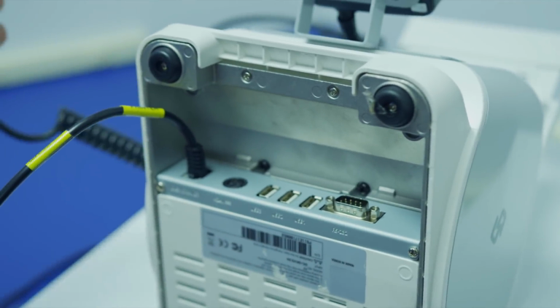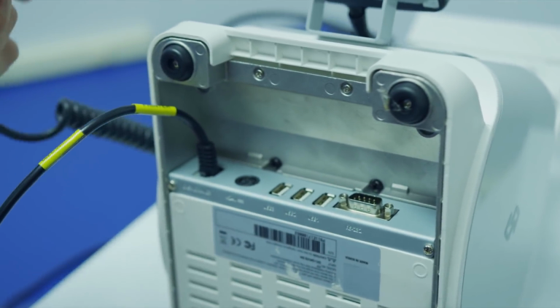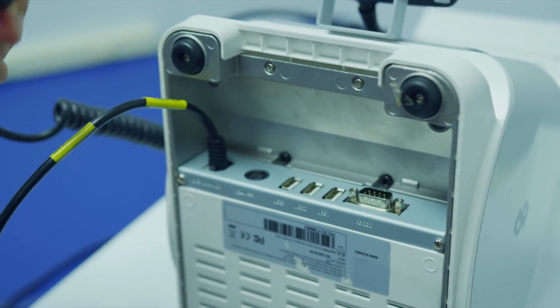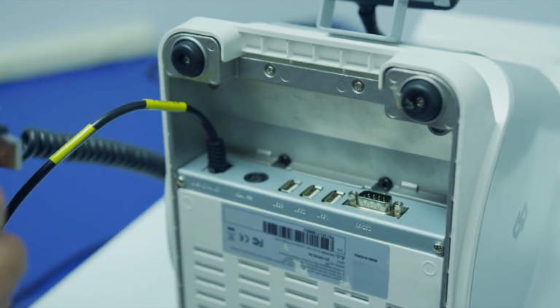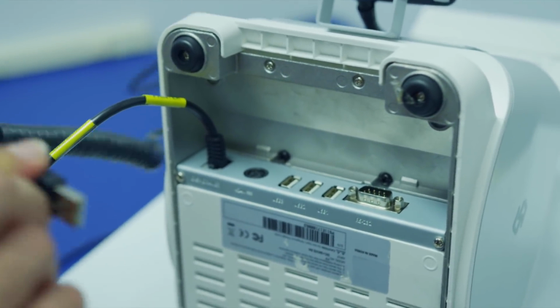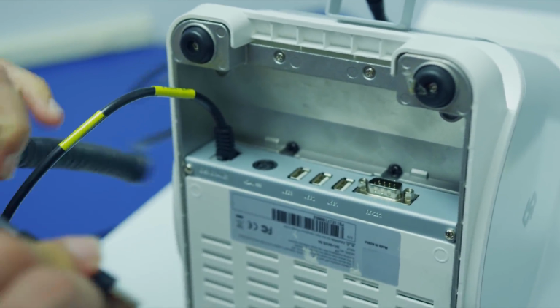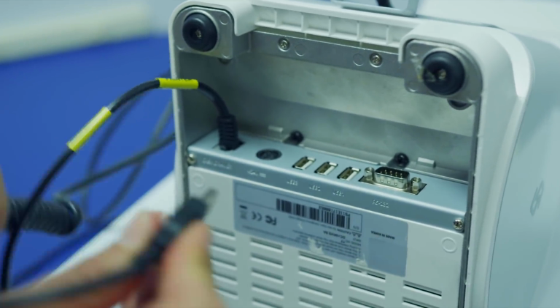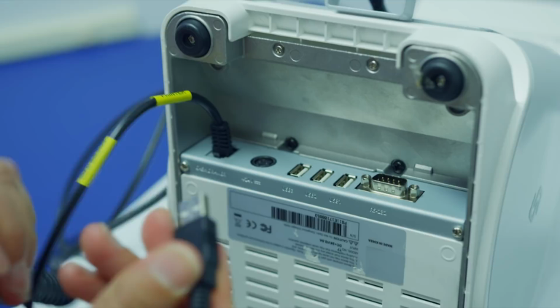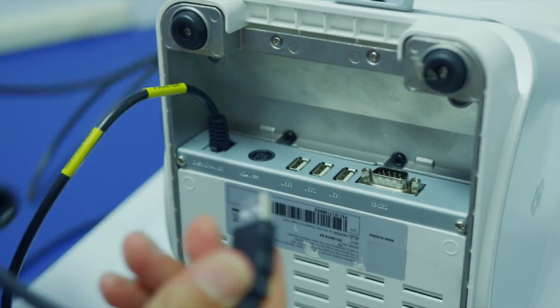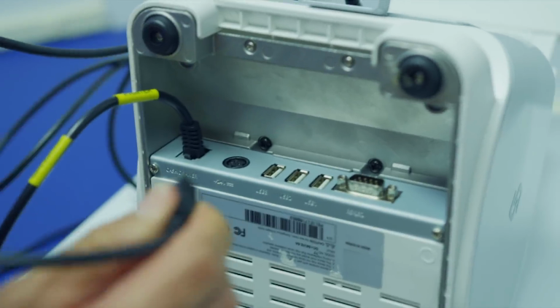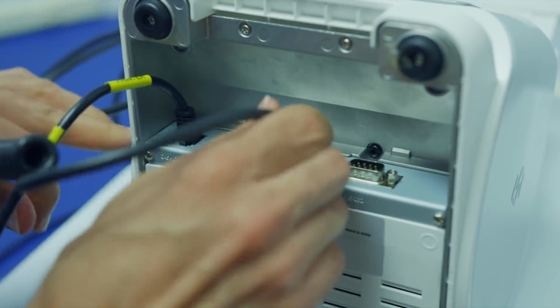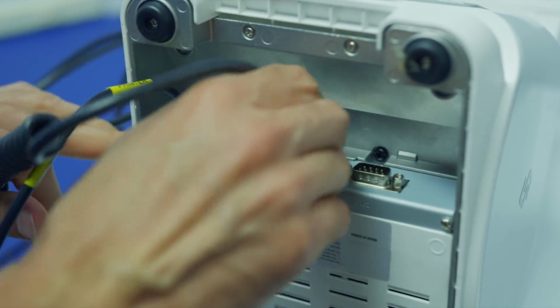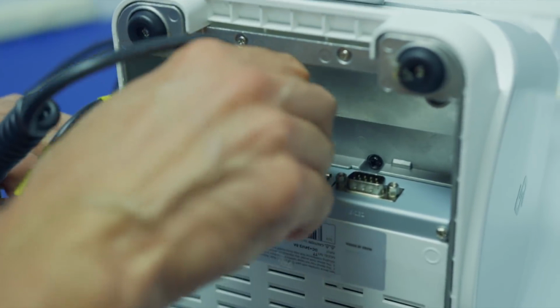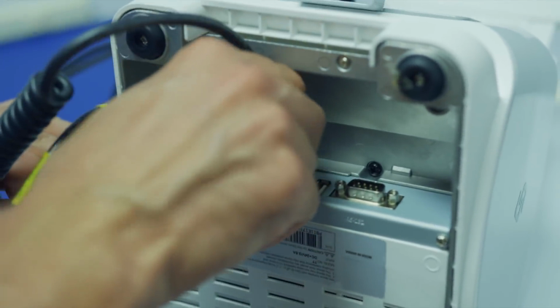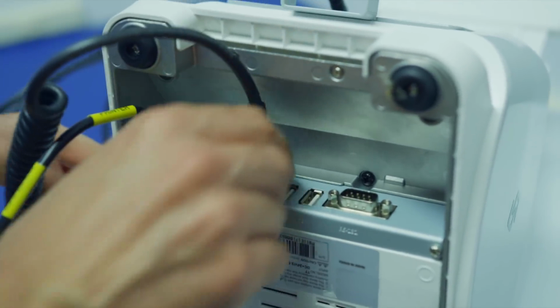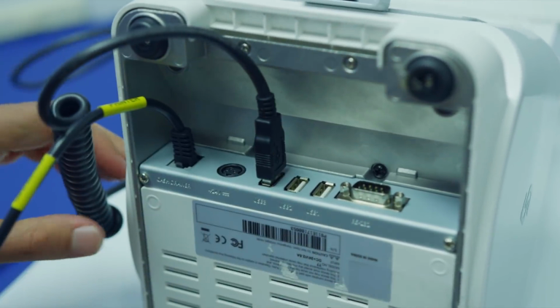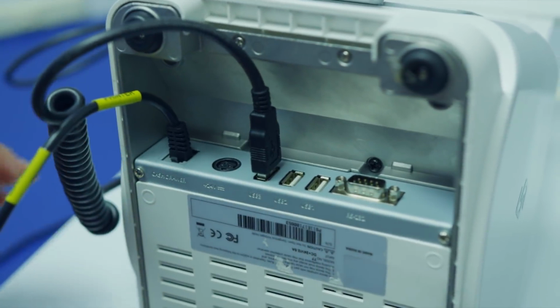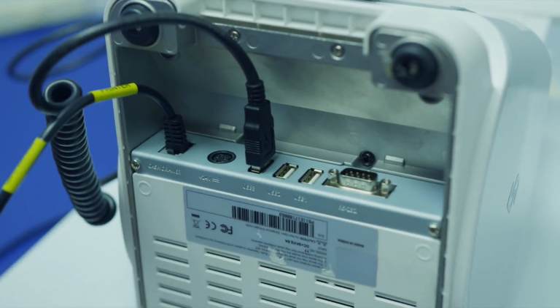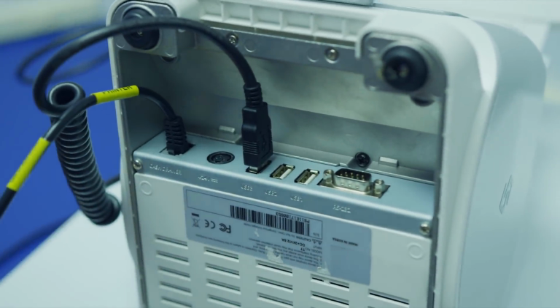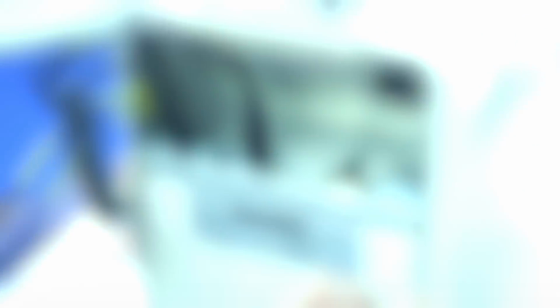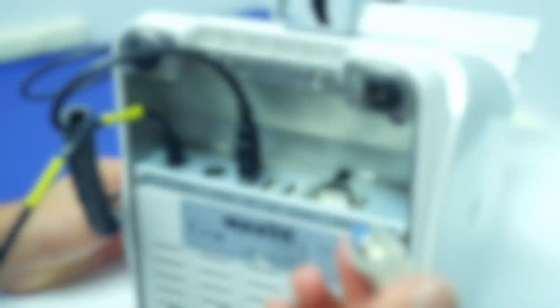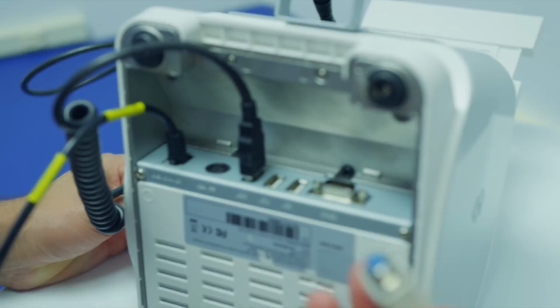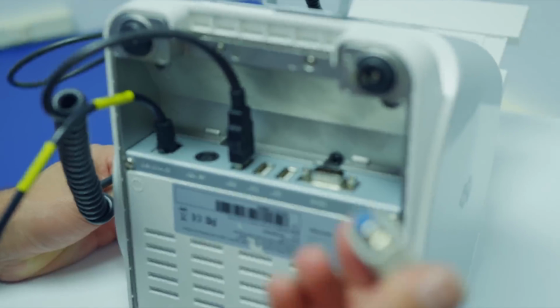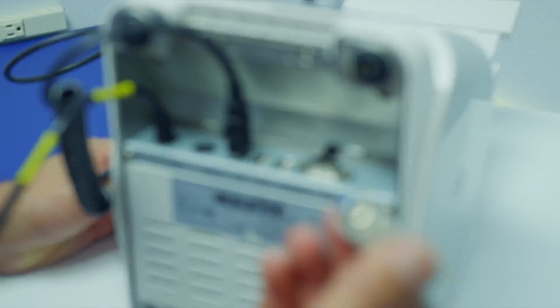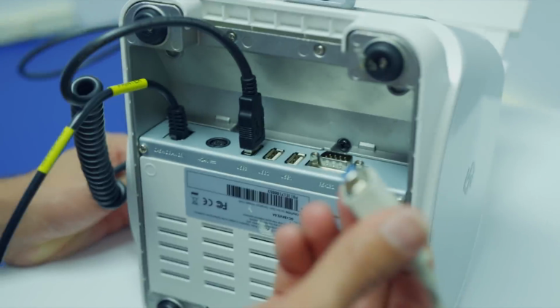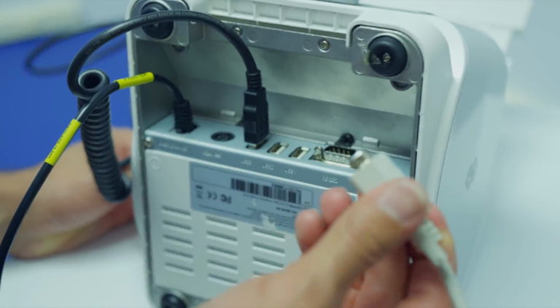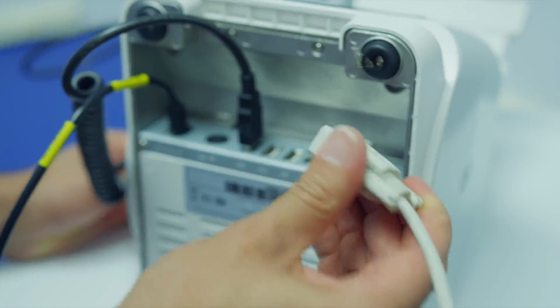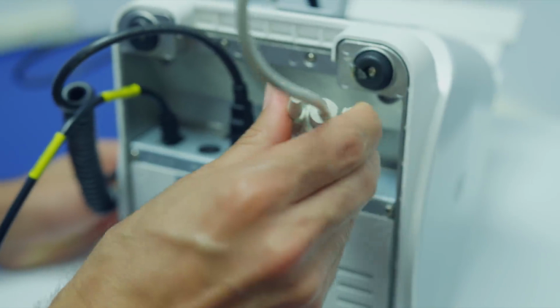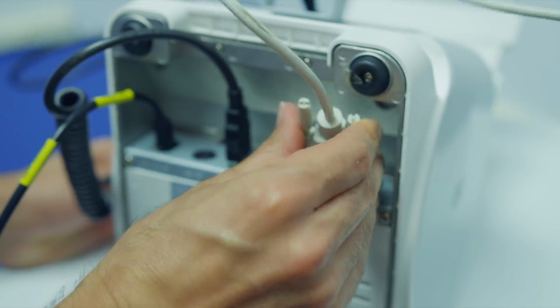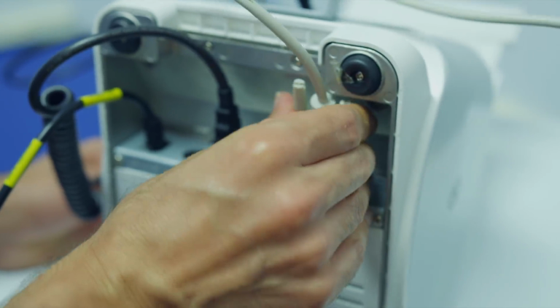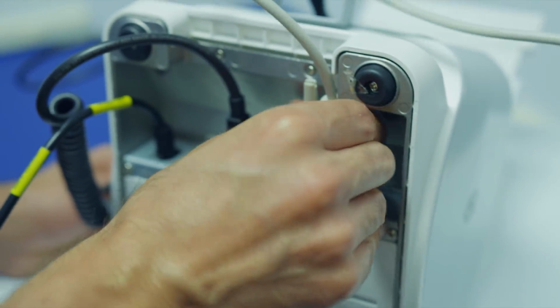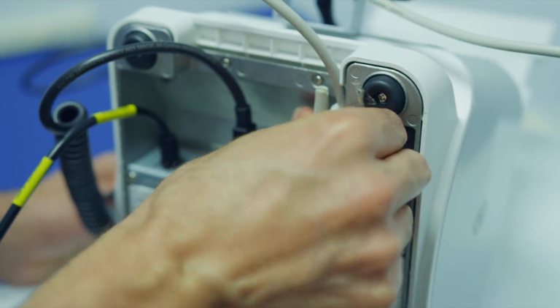To connect the credit card pin pad, use this cable and insert it into the USB connector. Finally, to connect the integrated scale, connect it on the far right of the system.